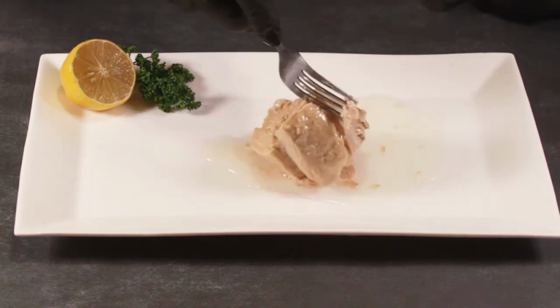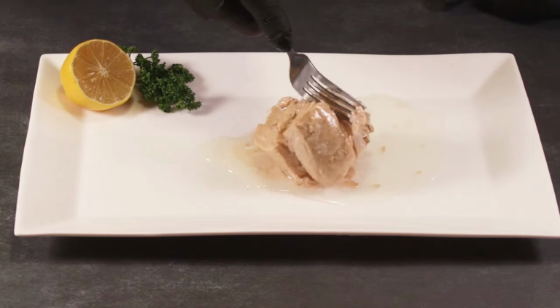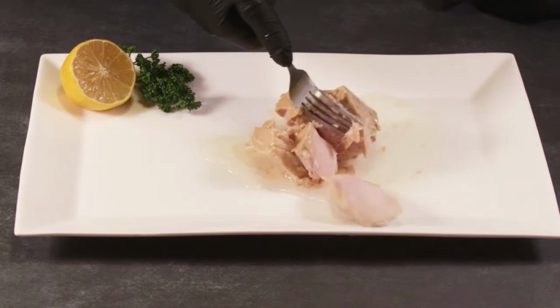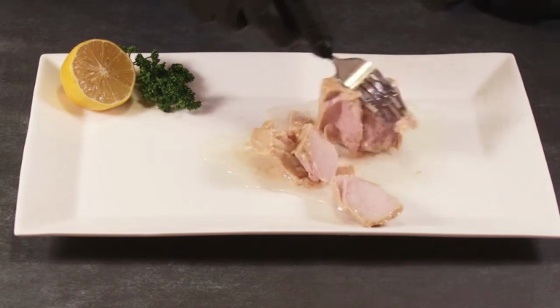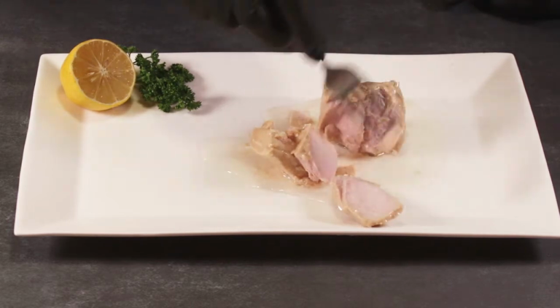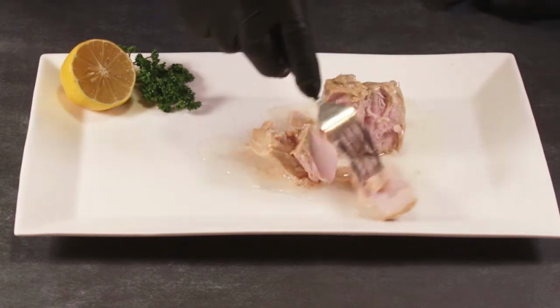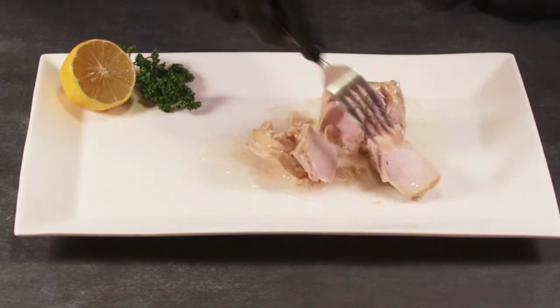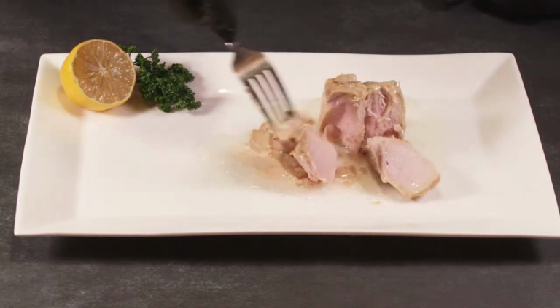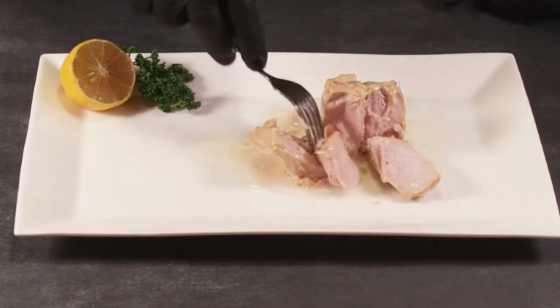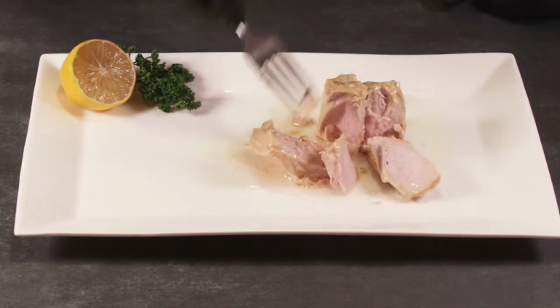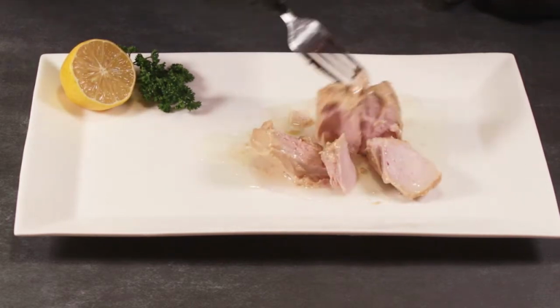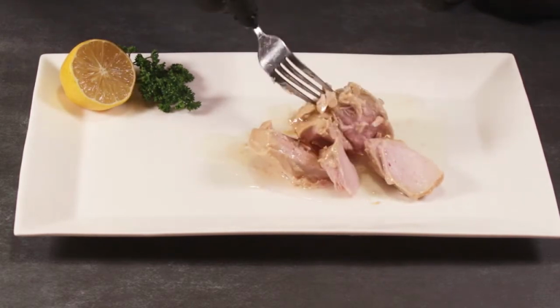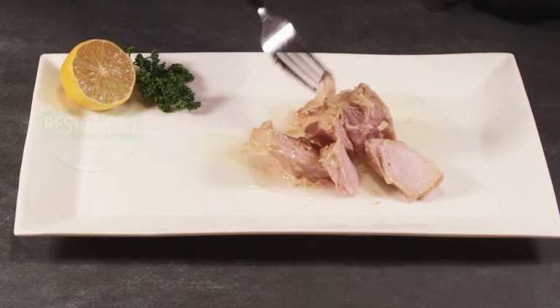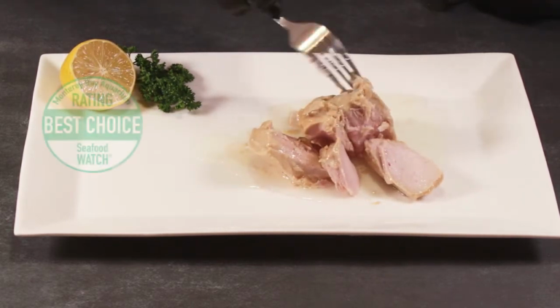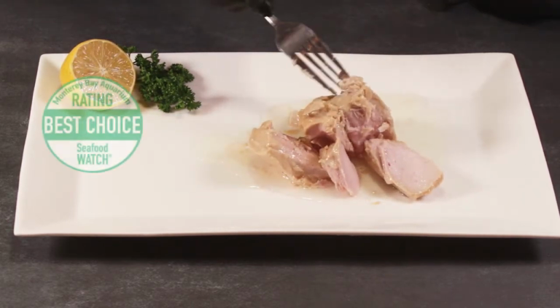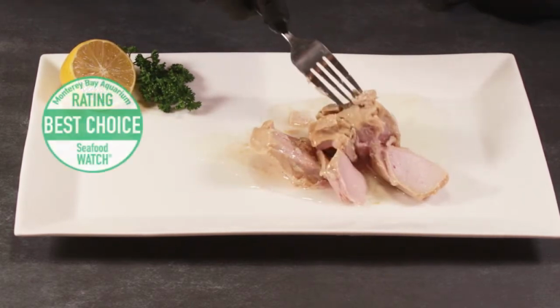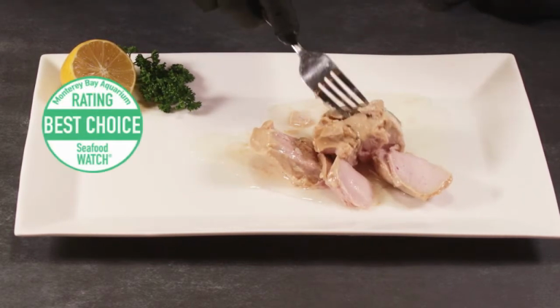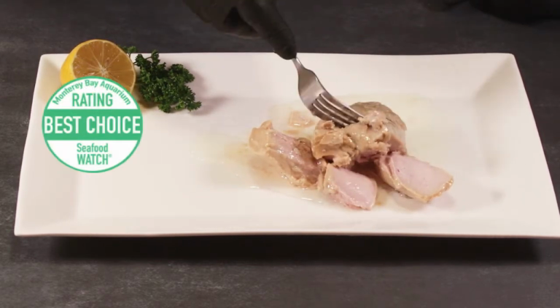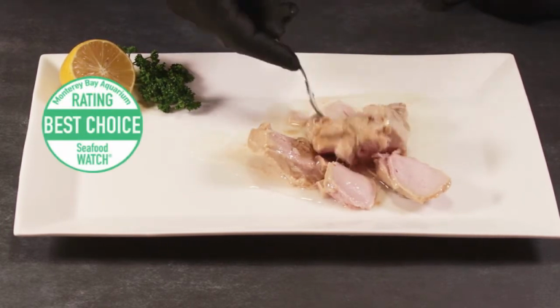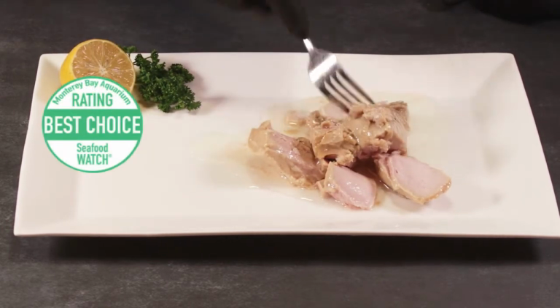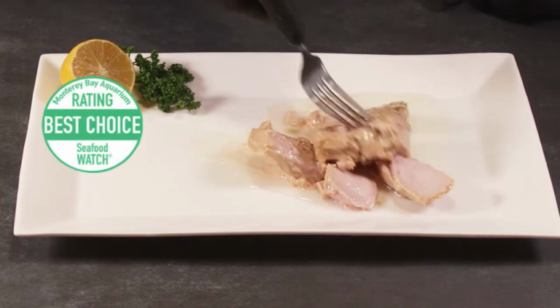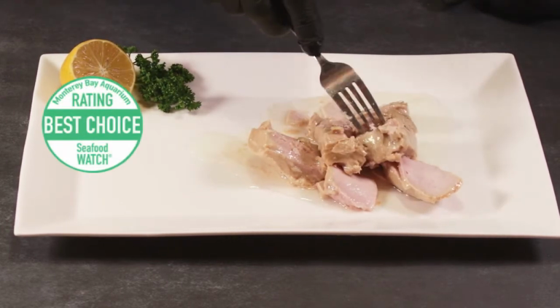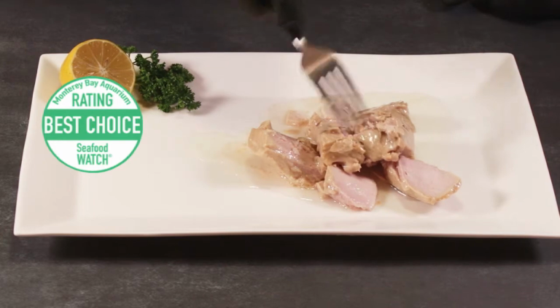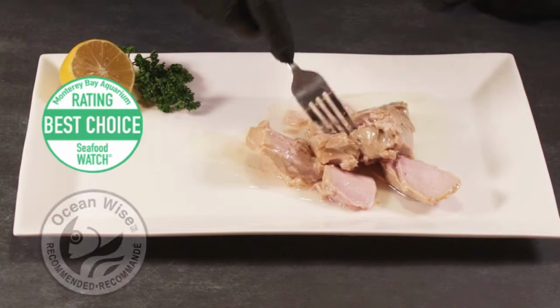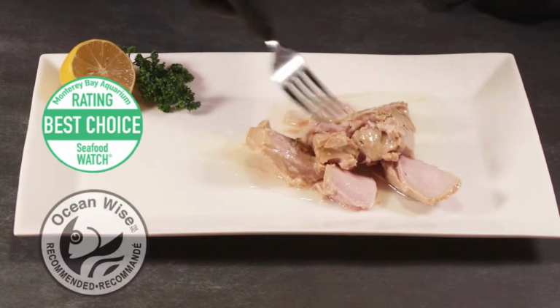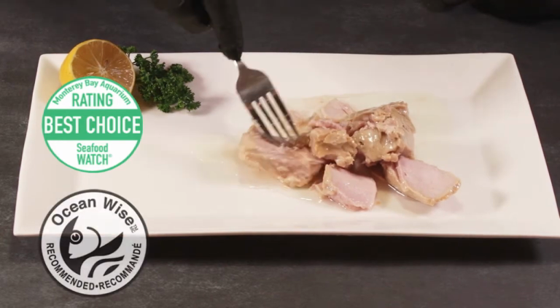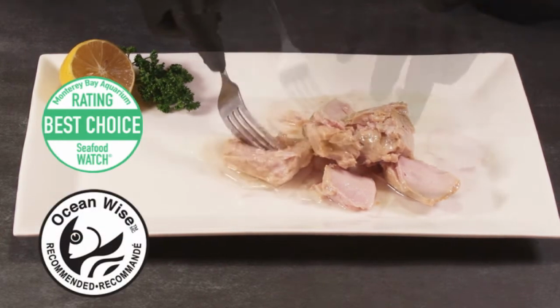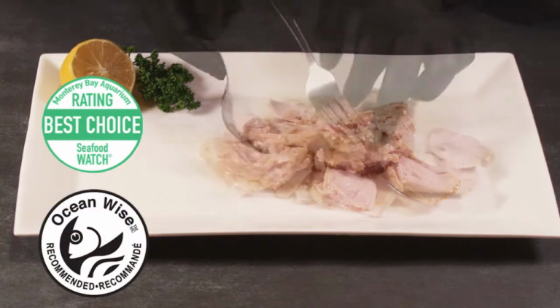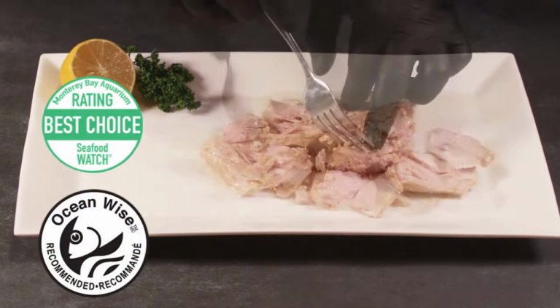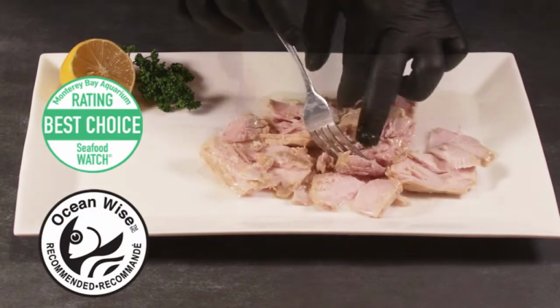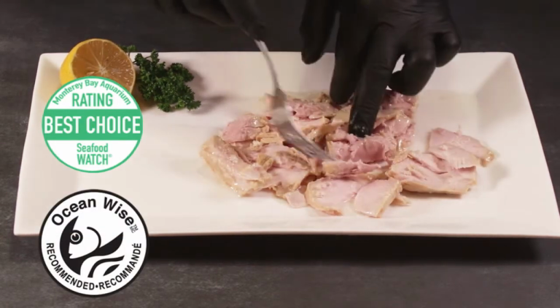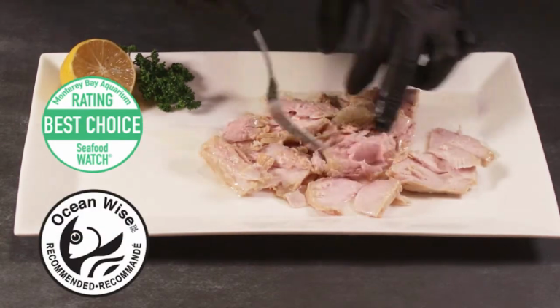Rated Green Best Choice by Seafood Watch, Ocean Wise Recommended. Get yours today.